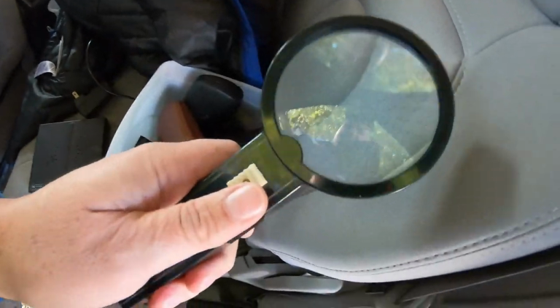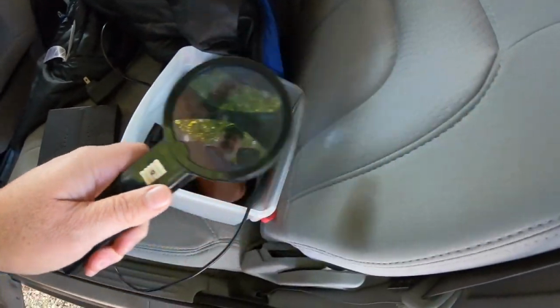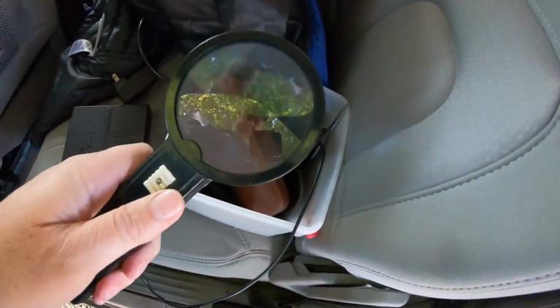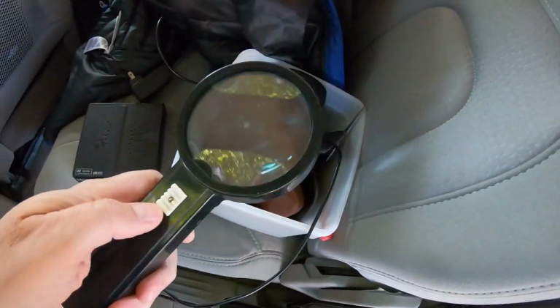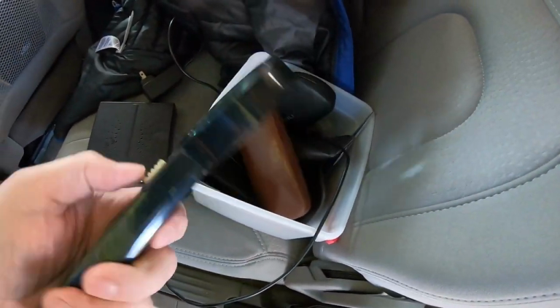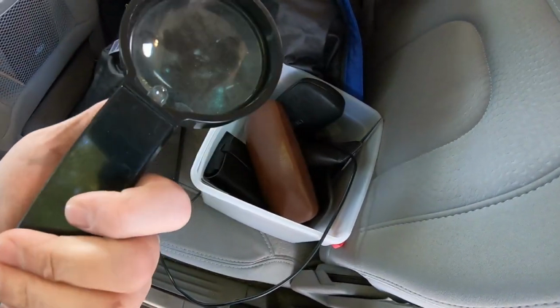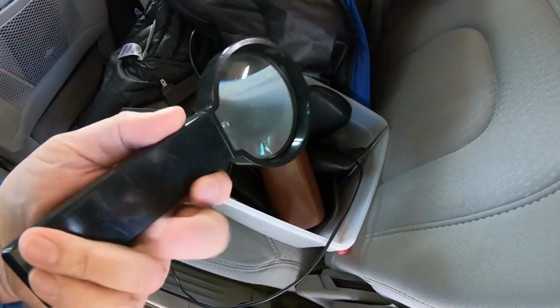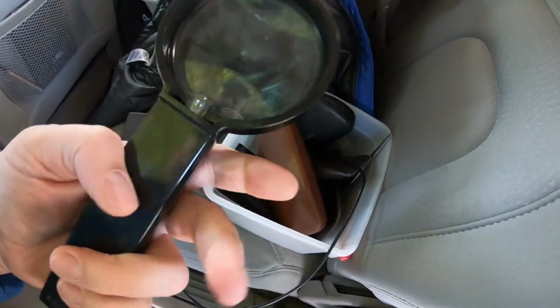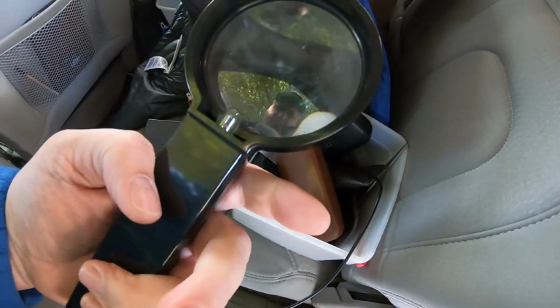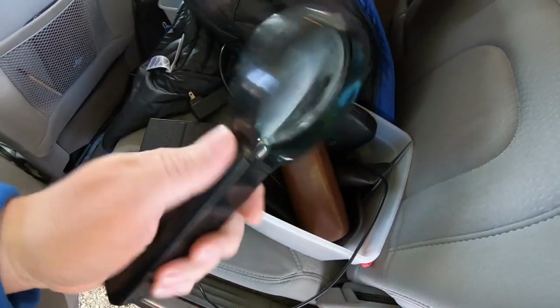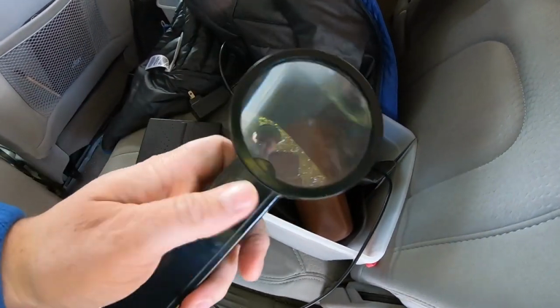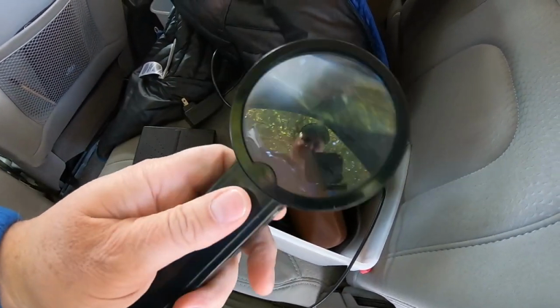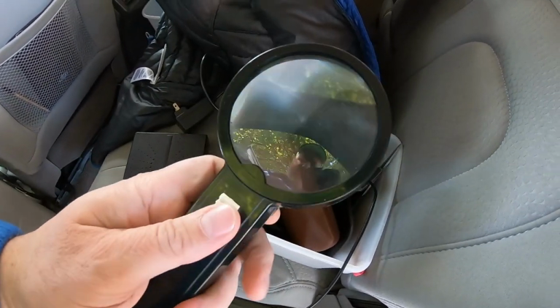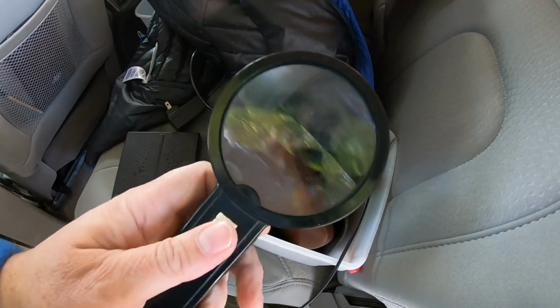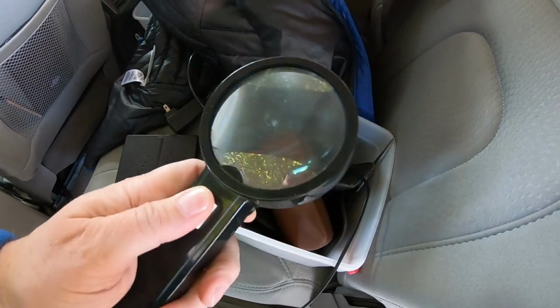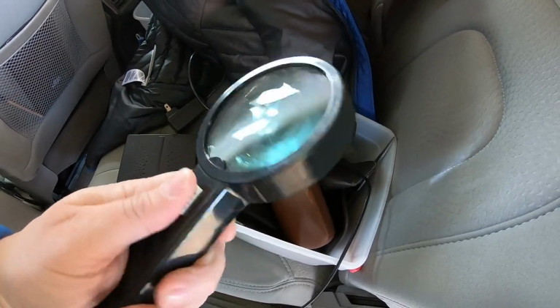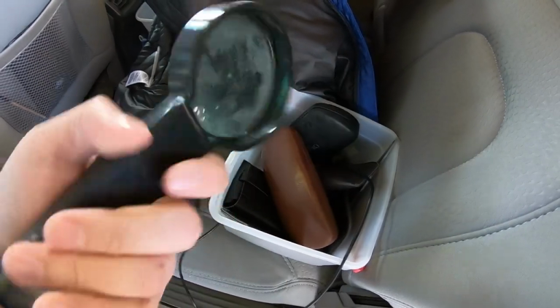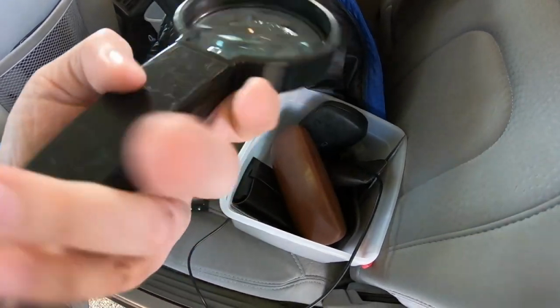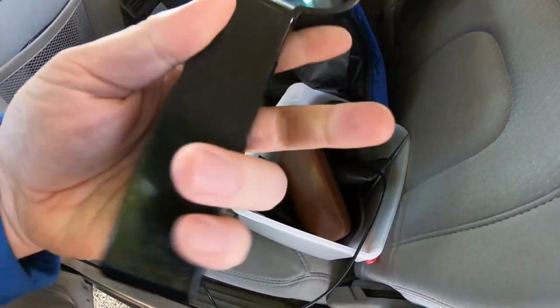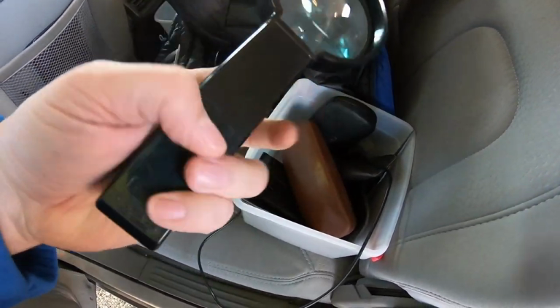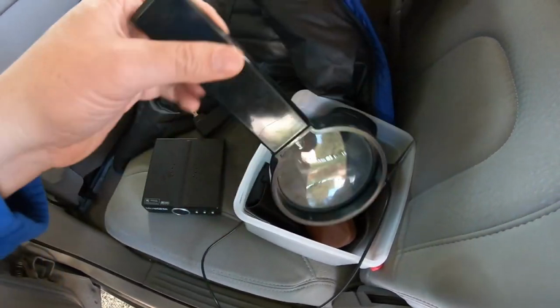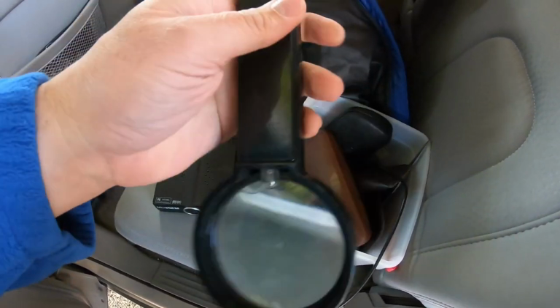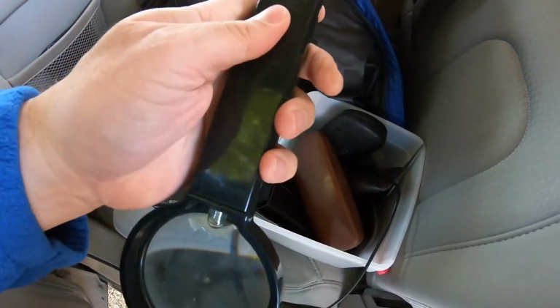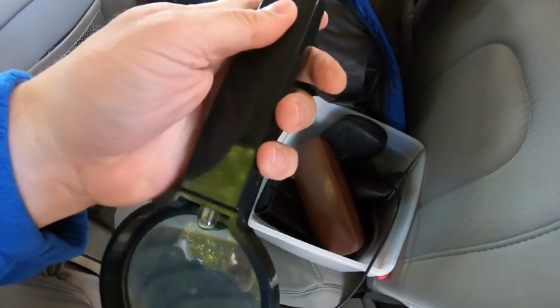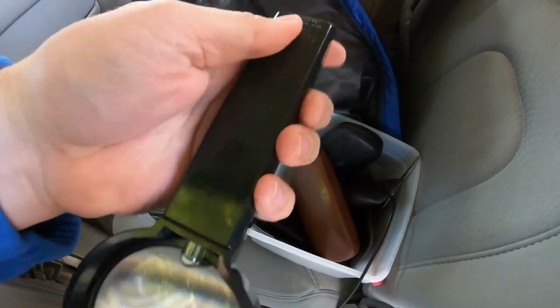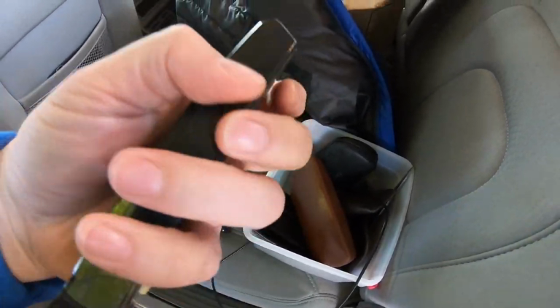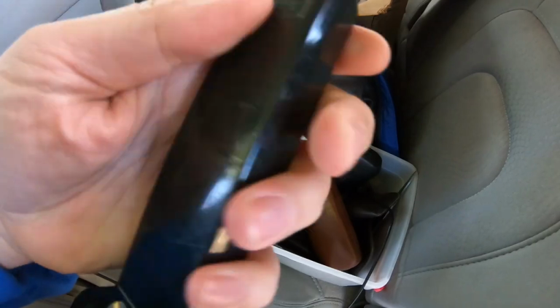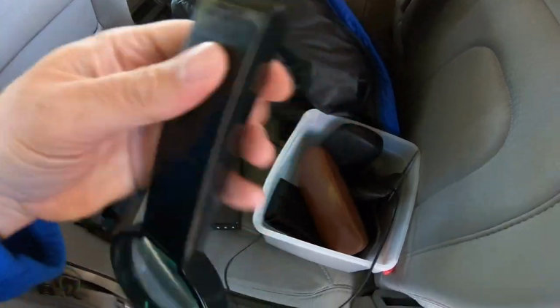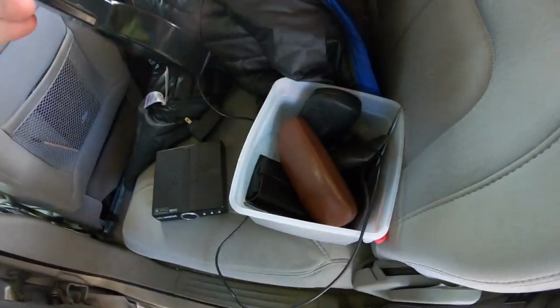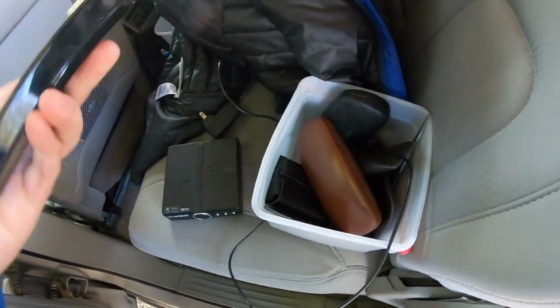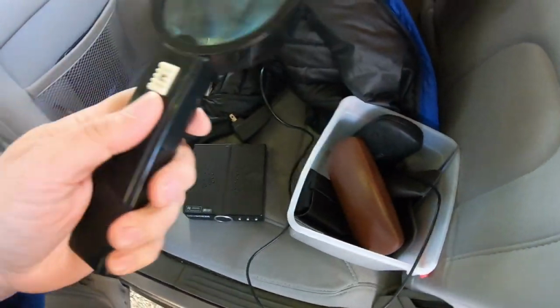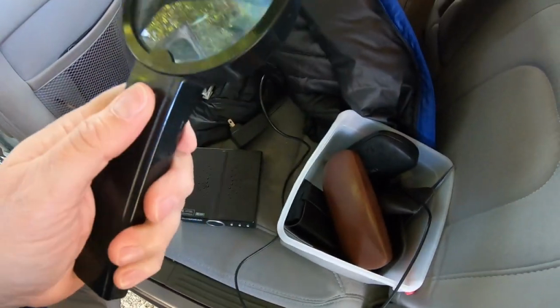This is something every reseller can use if it works — a little magnifier with a light. Actually, this could be very valuable just for us to use.